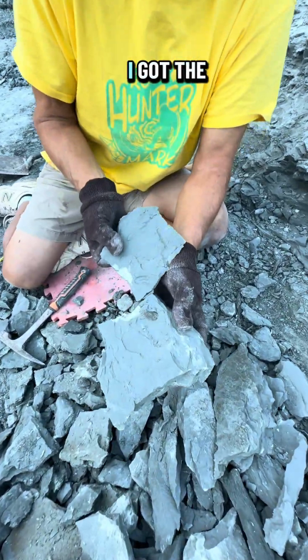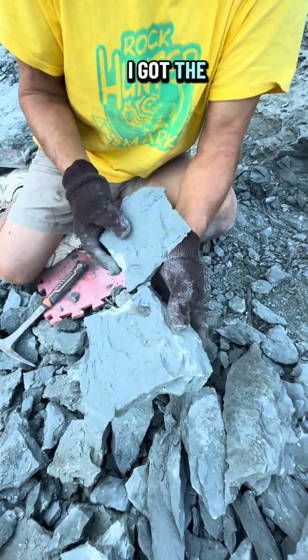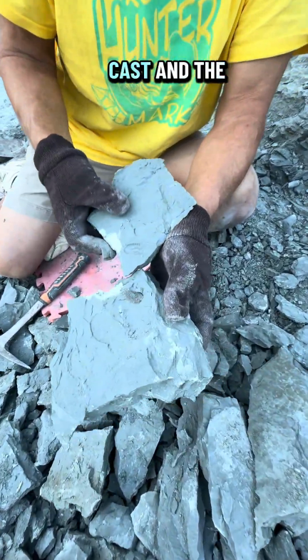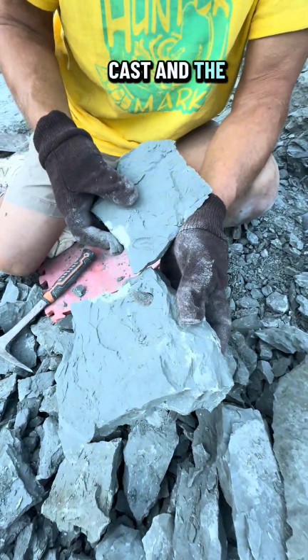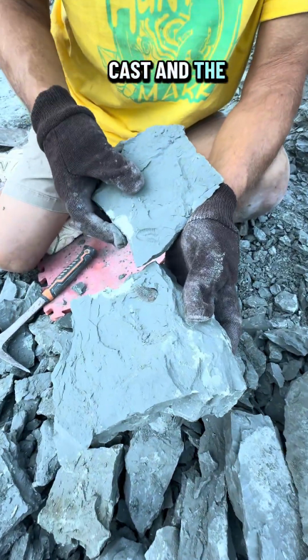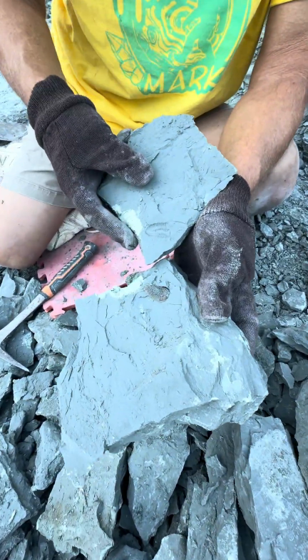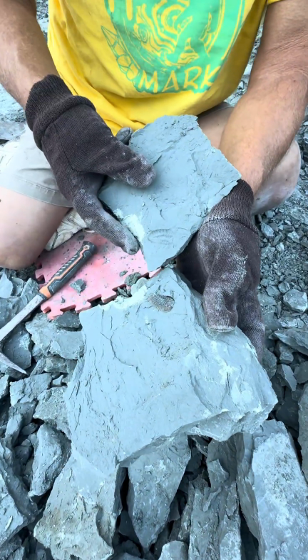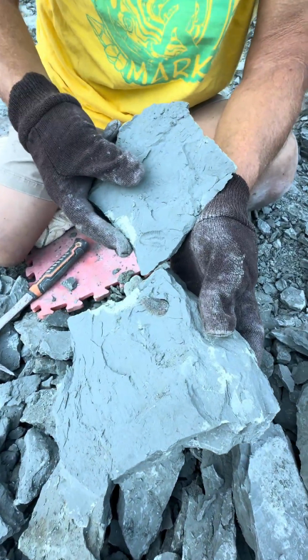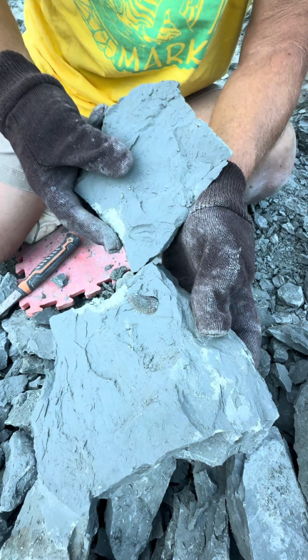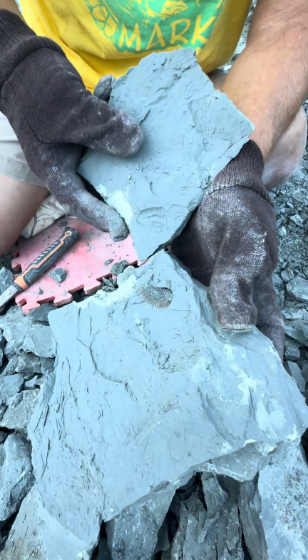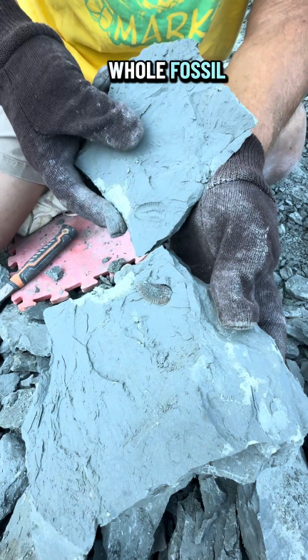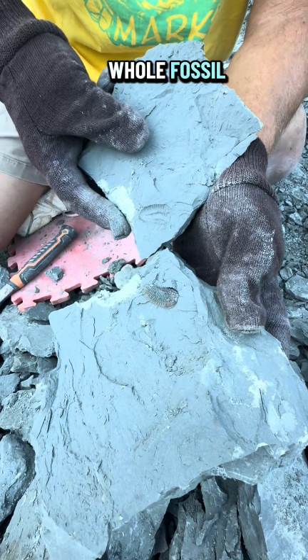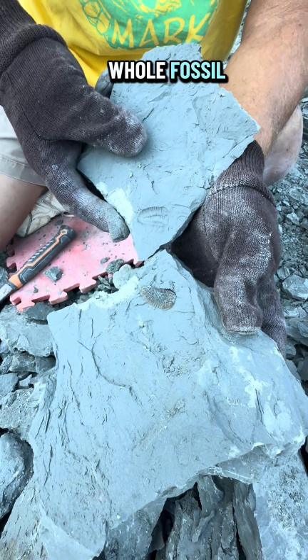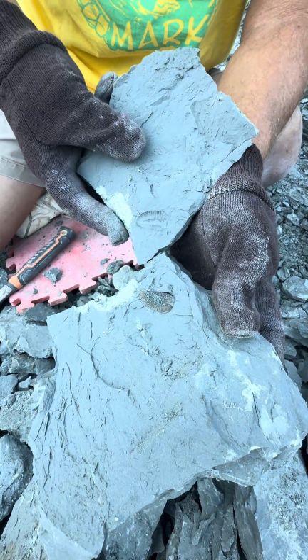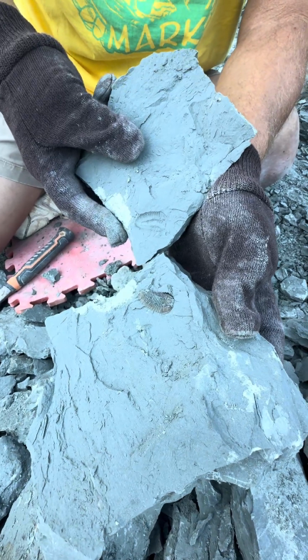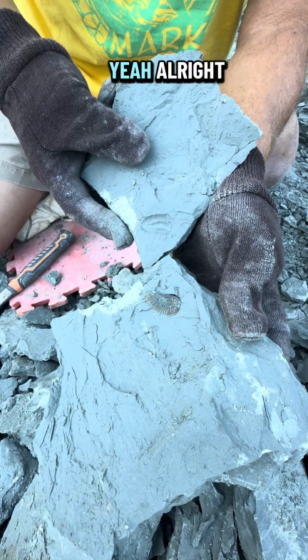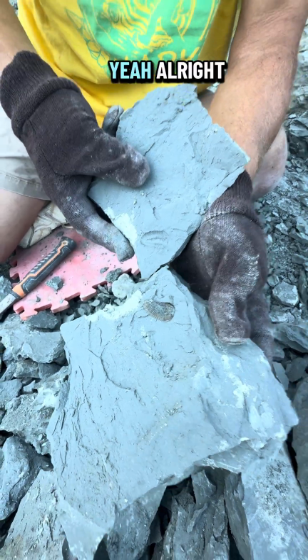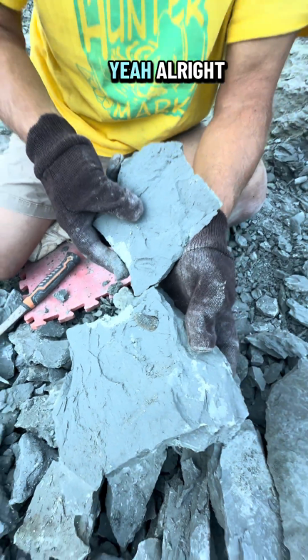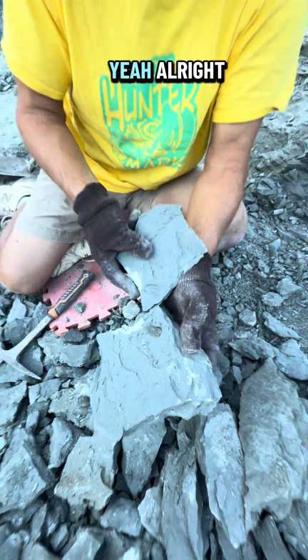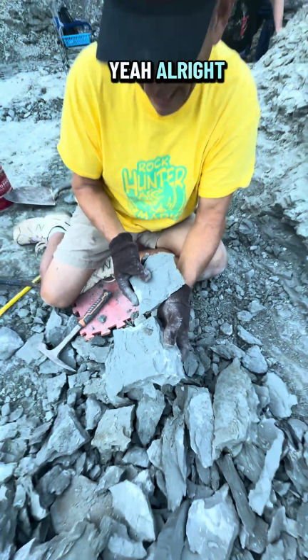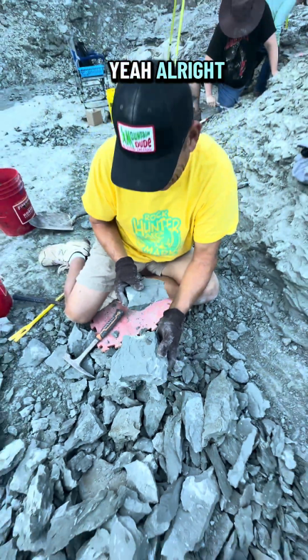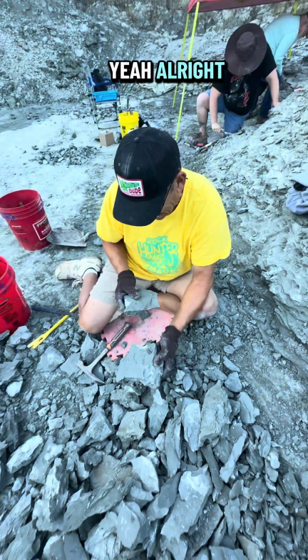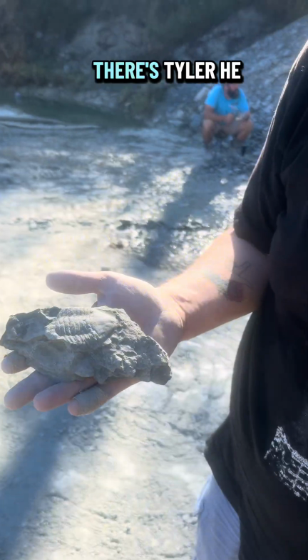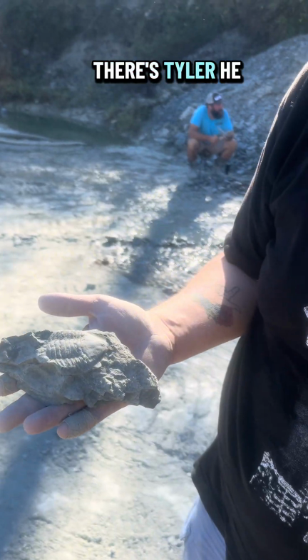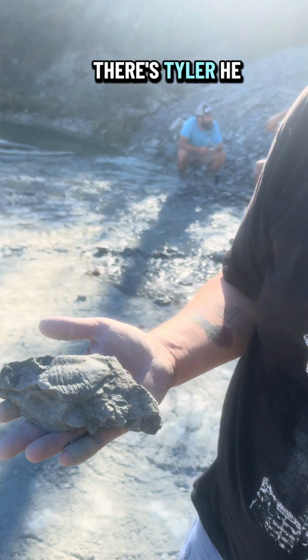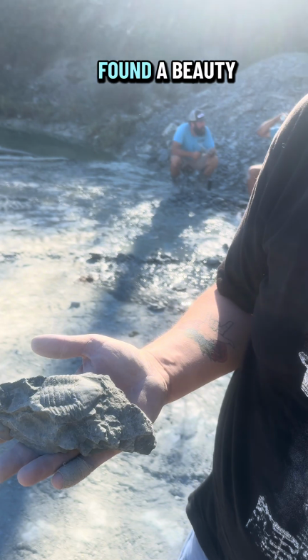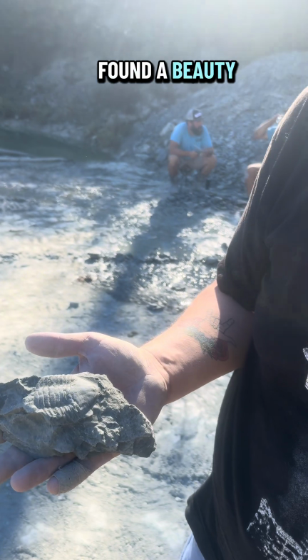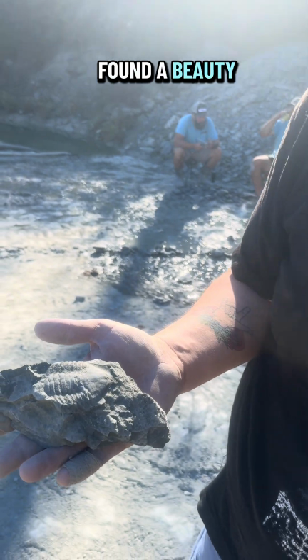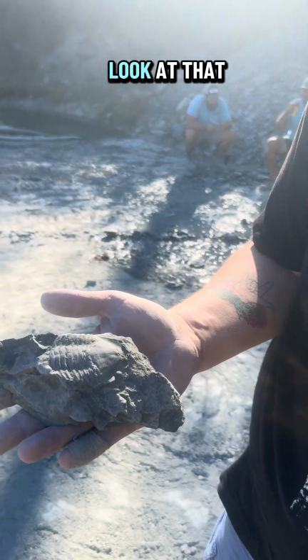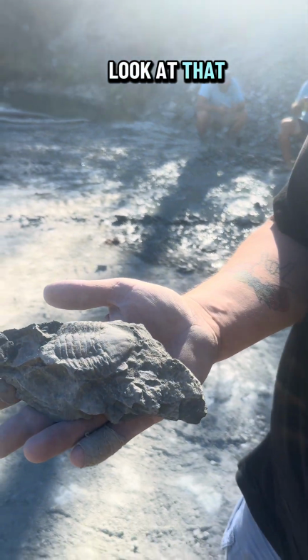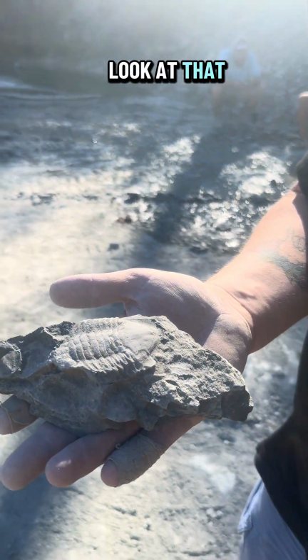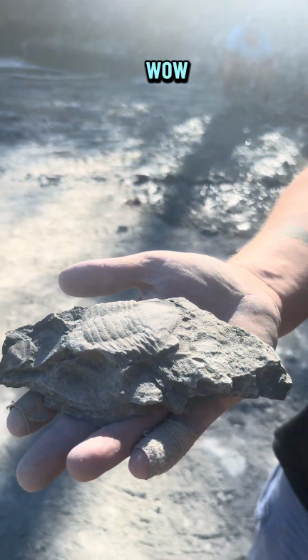I got the cast and the whole fossil. Here's Tyler, he found a beauty — look at that, wow.